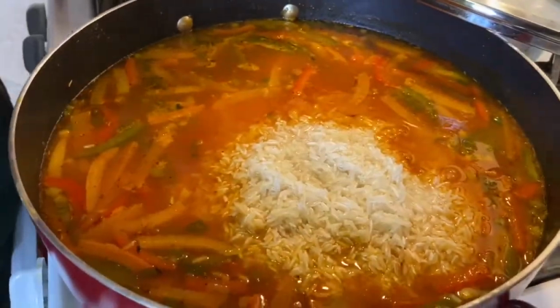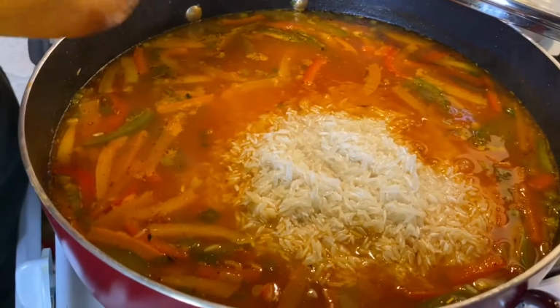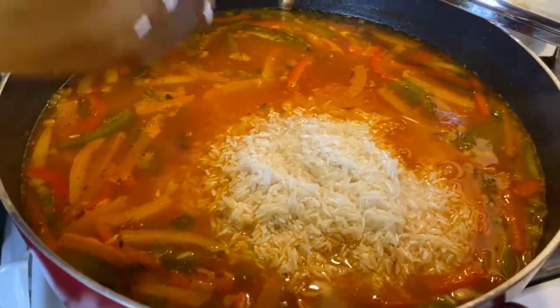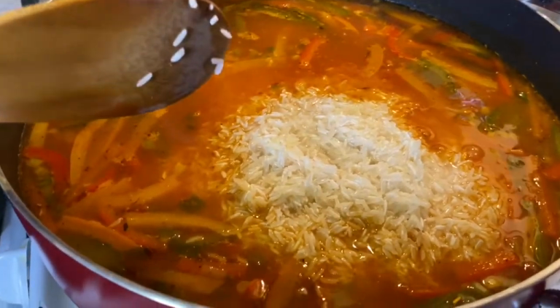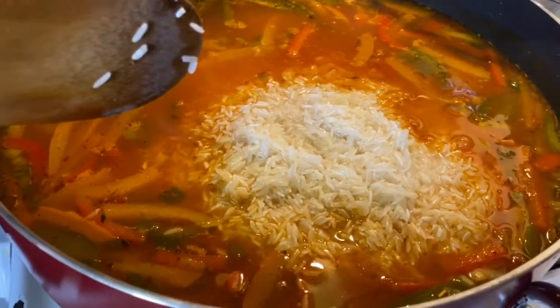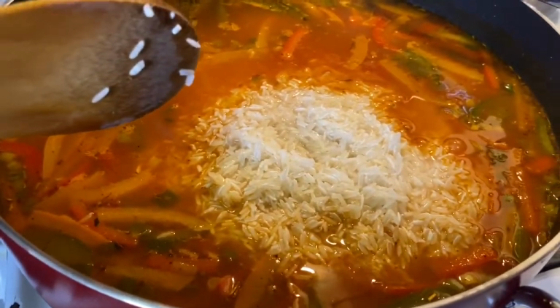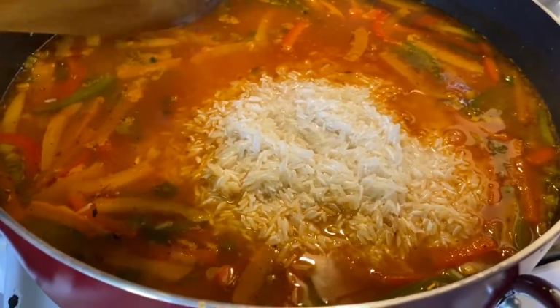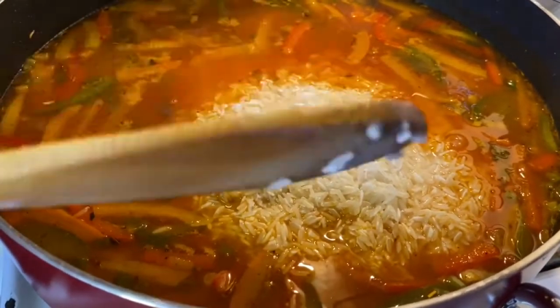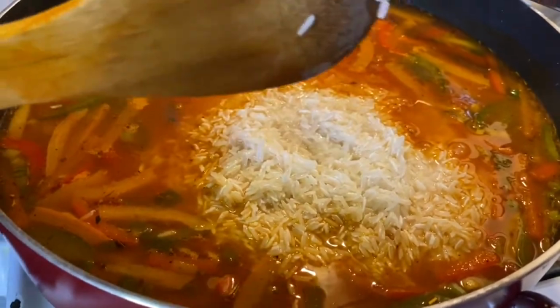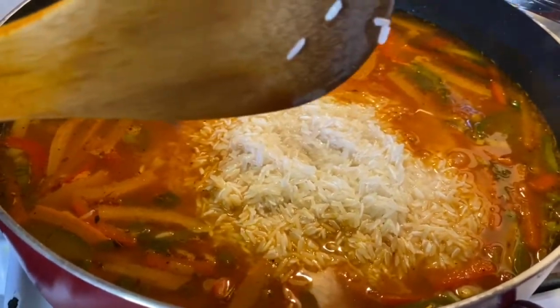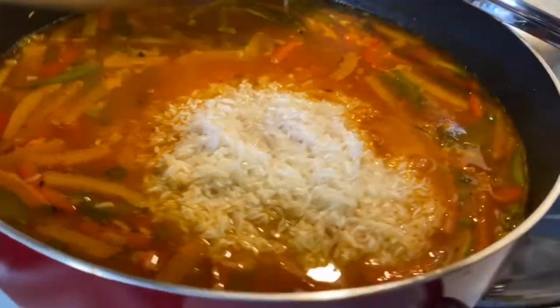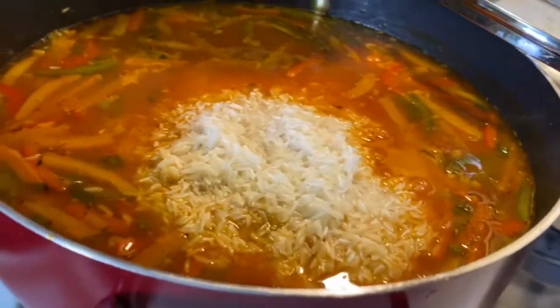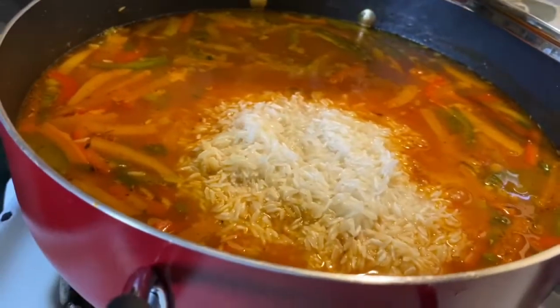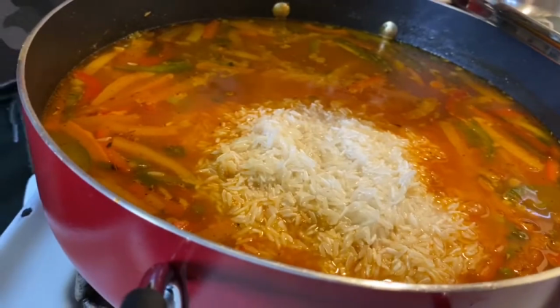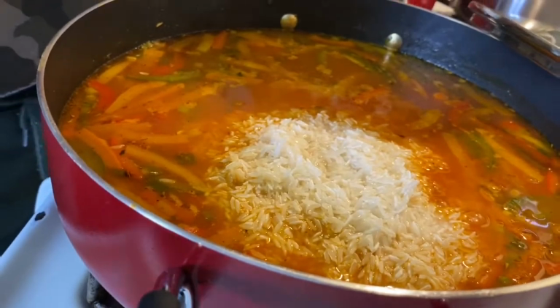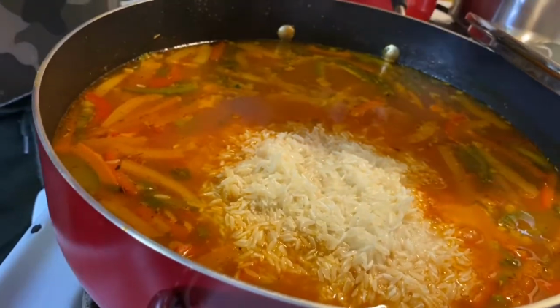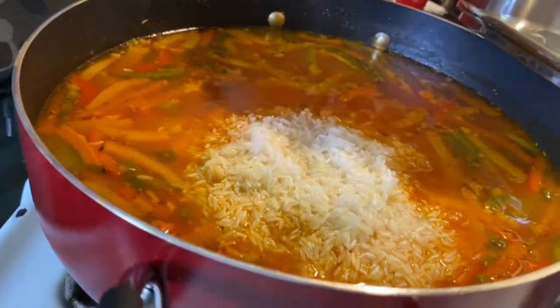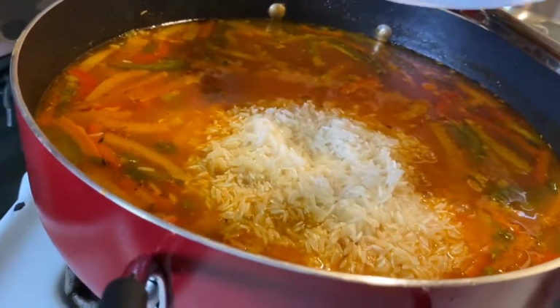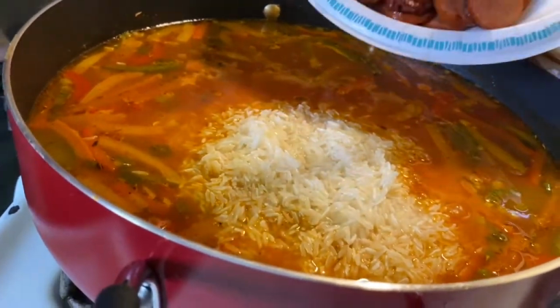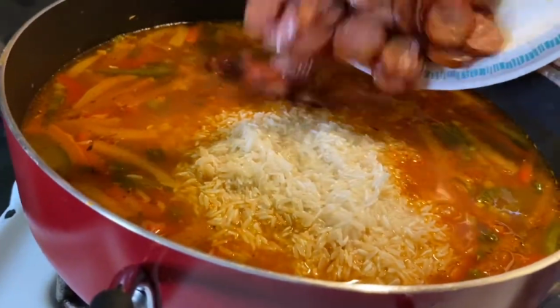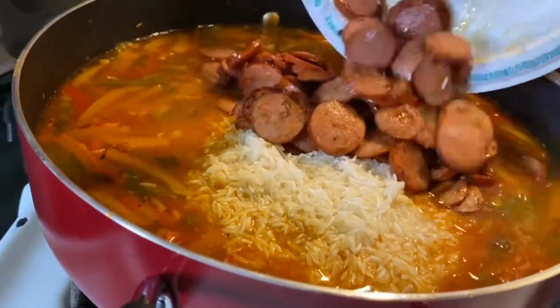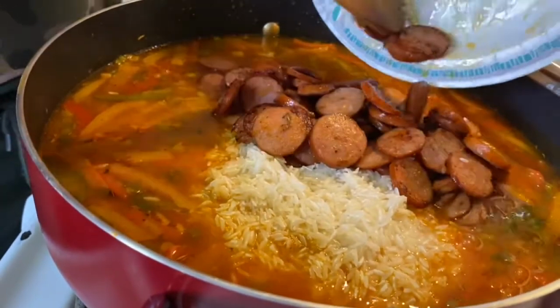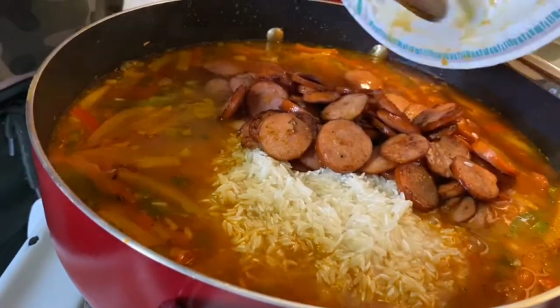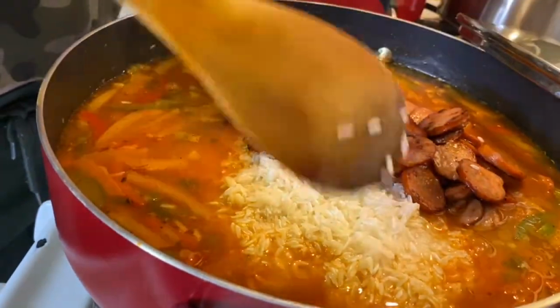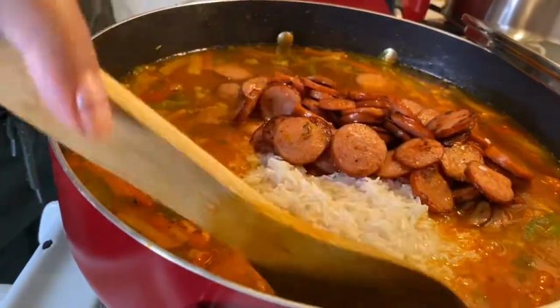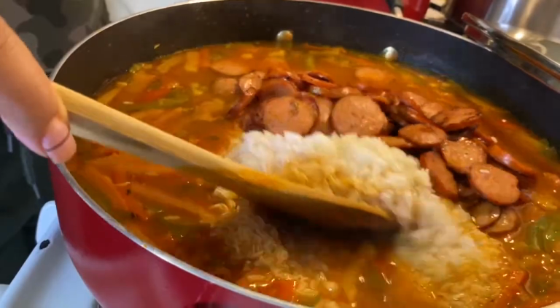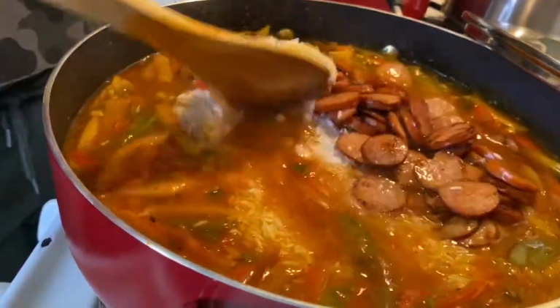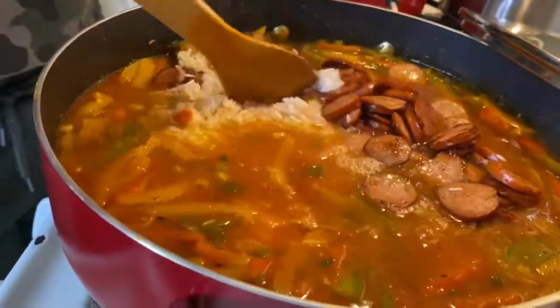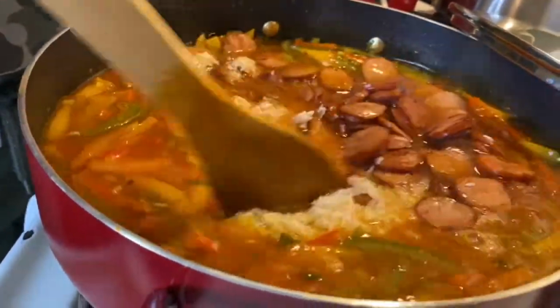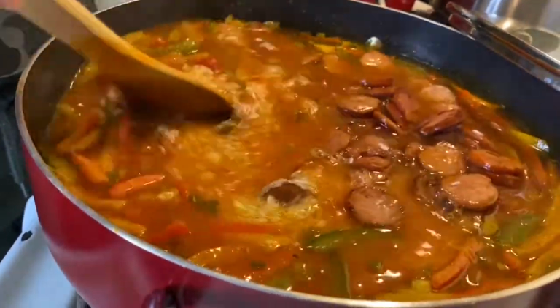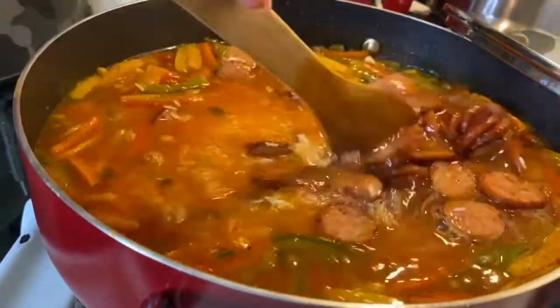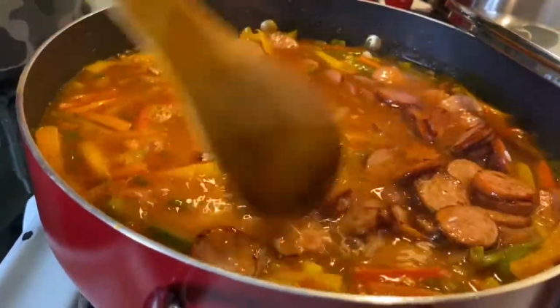All right guys, so we added our rice — about four cups of rice. The only reason why we didn't film that part is because it can get a little messy after you rinse it. Now I'm going to go ahead and add the sausage back in and give it a stir so that everything gets mixed in.